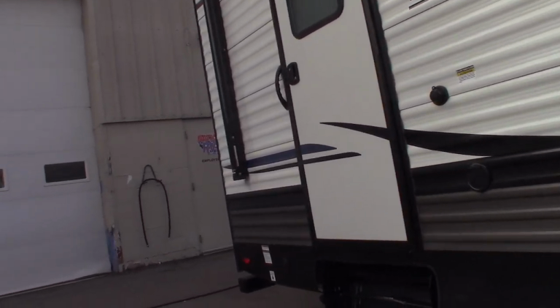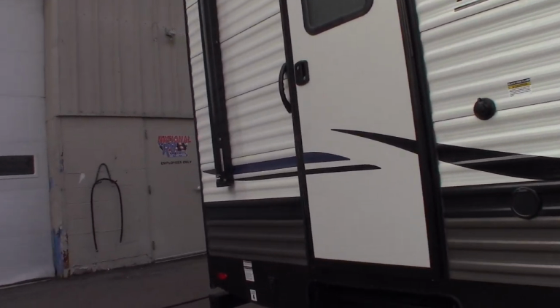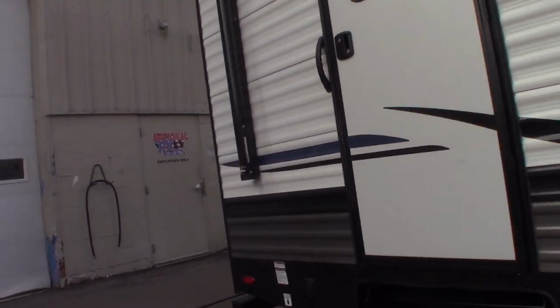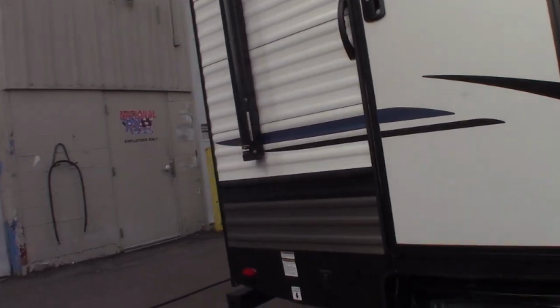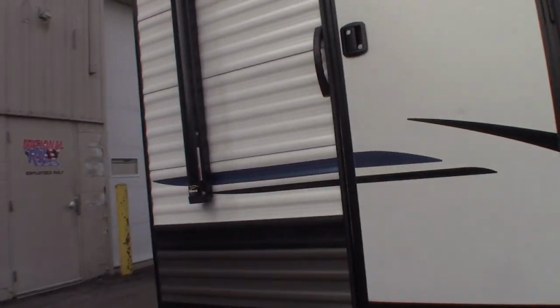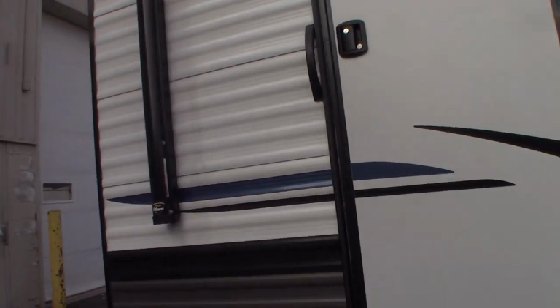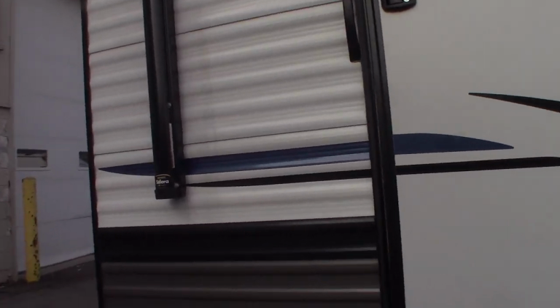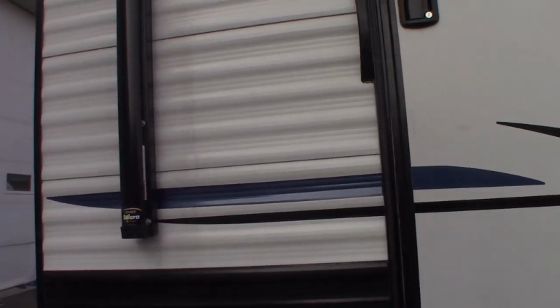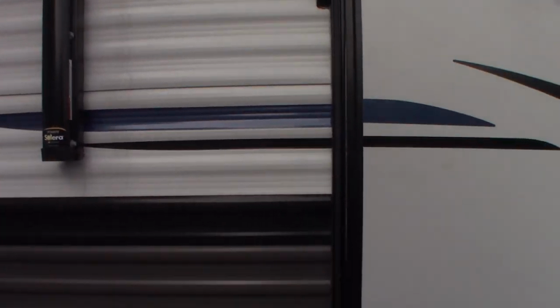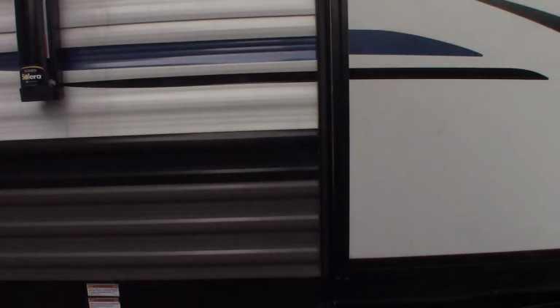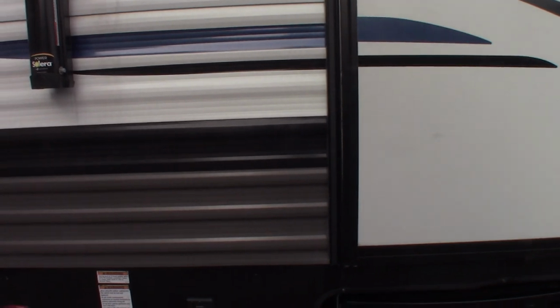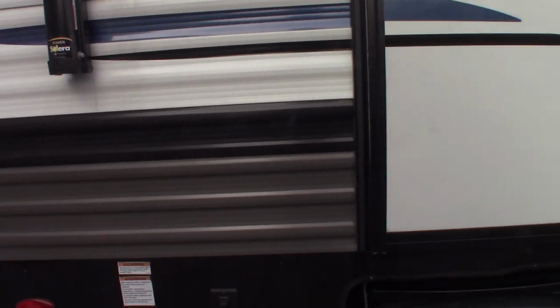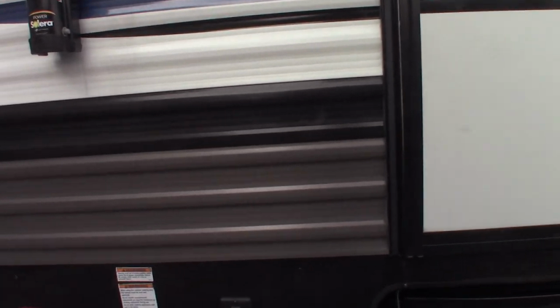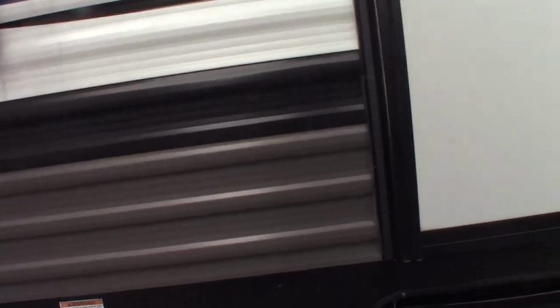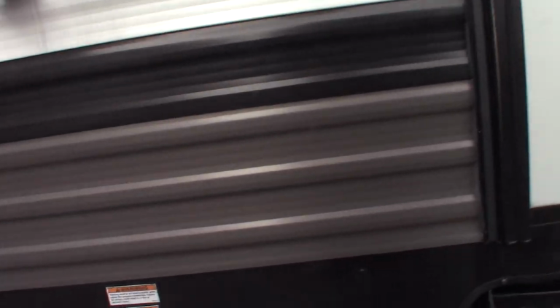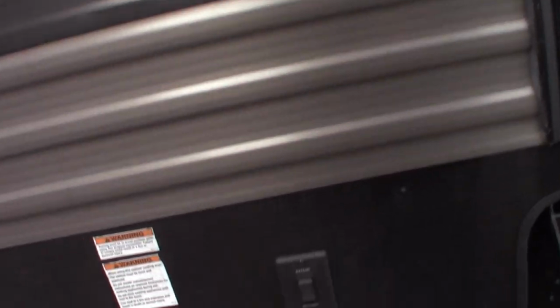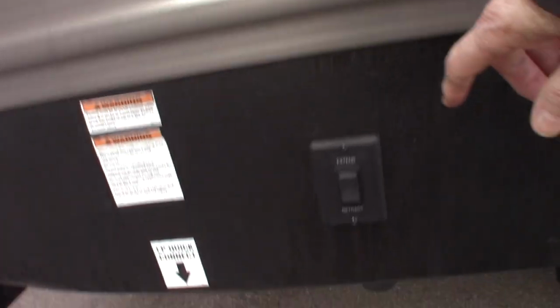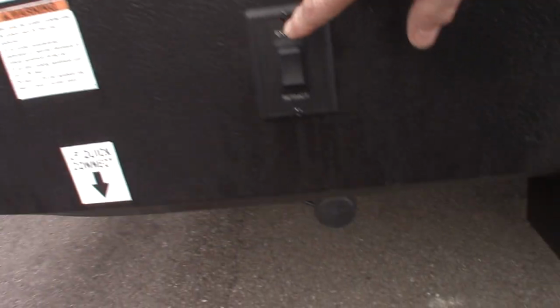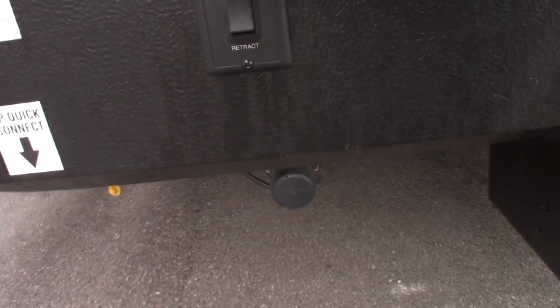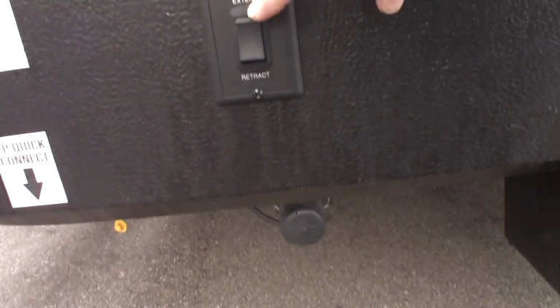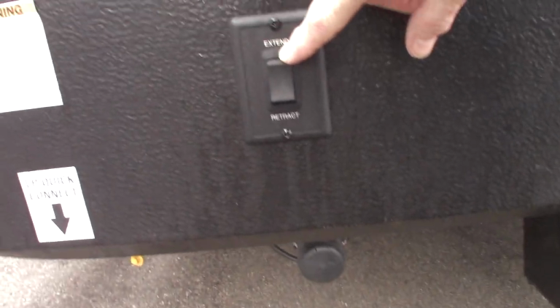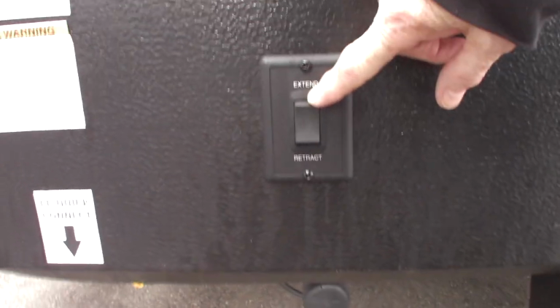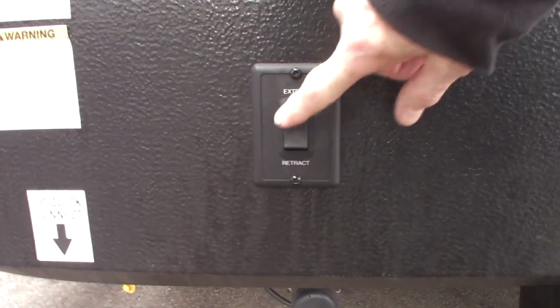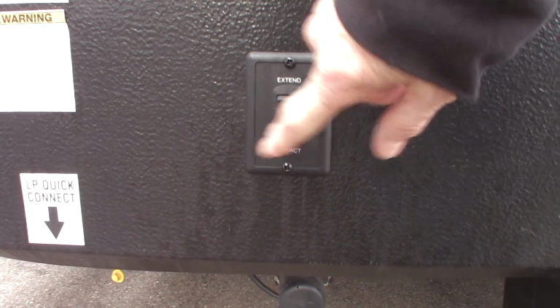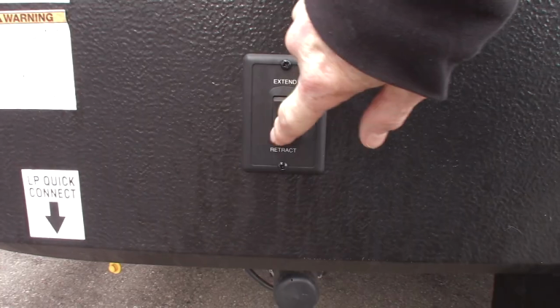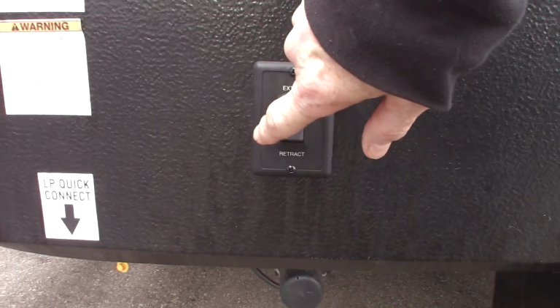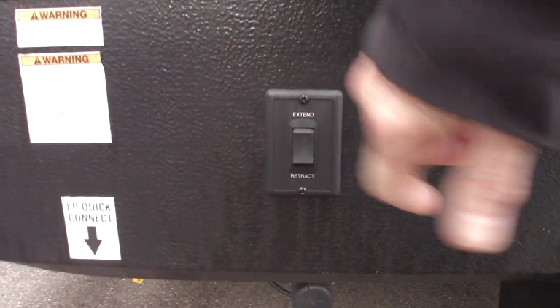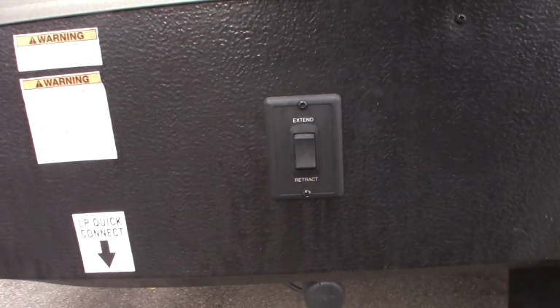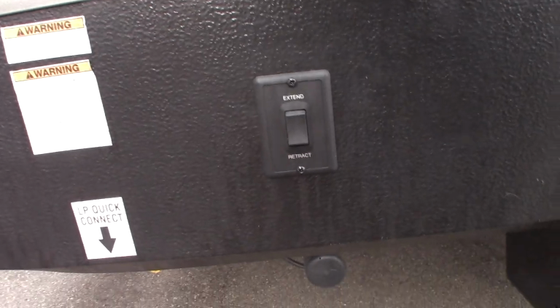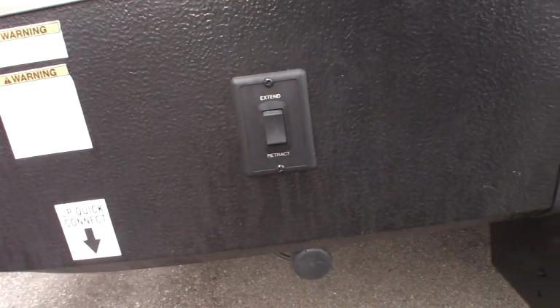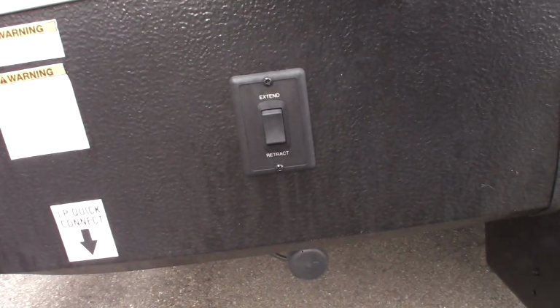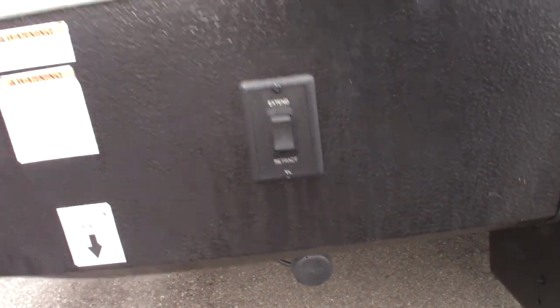Come here to the door side rear — you can see you have power stabilizers. One switch controls both rear, and the one switch up front controls both front.